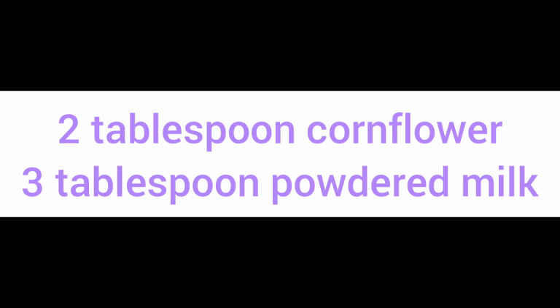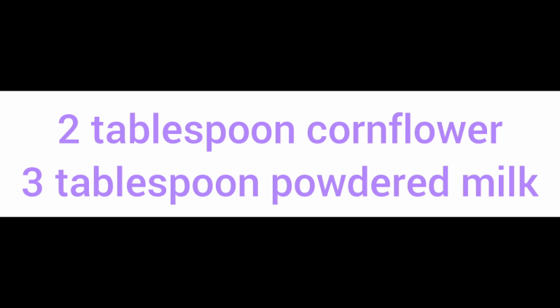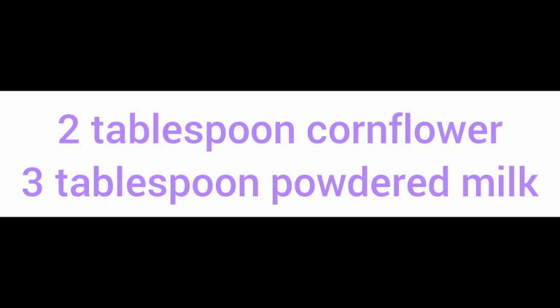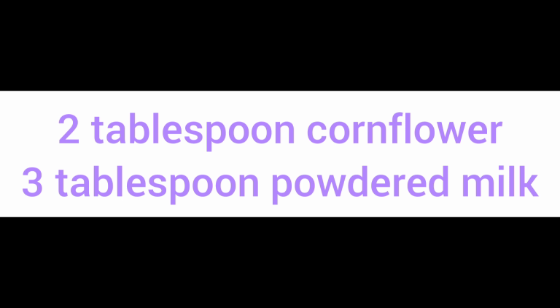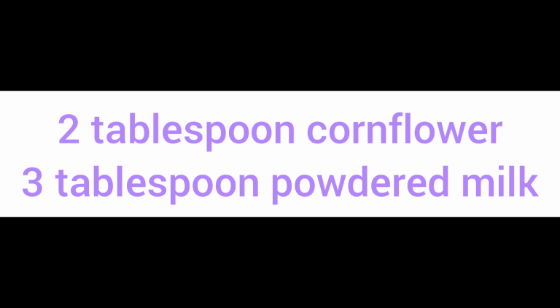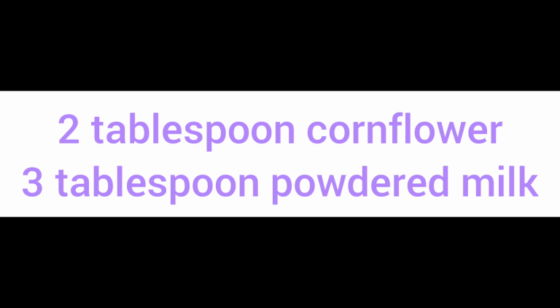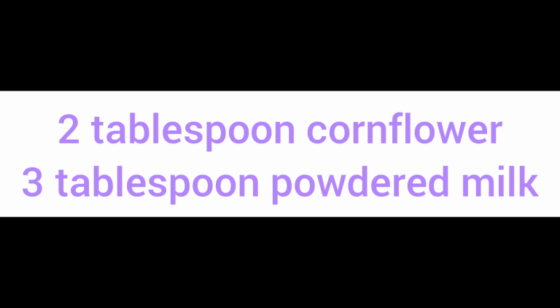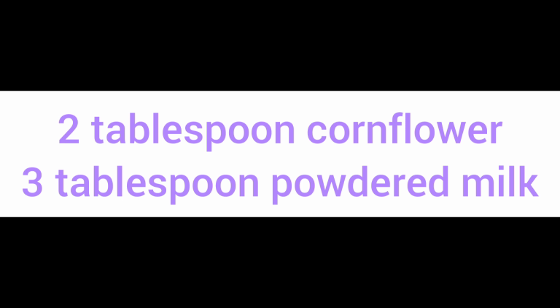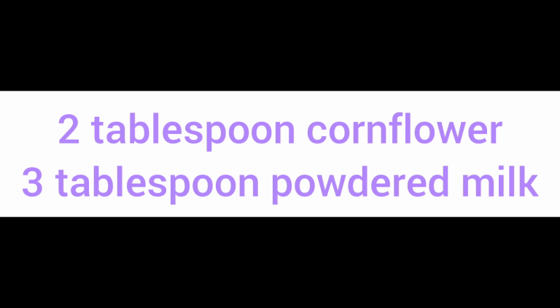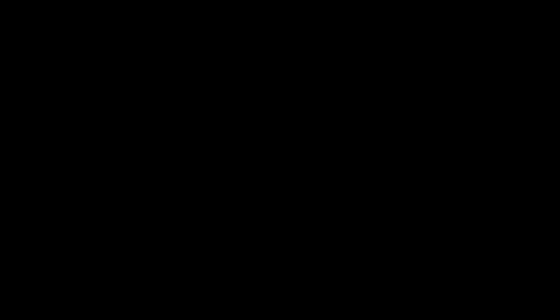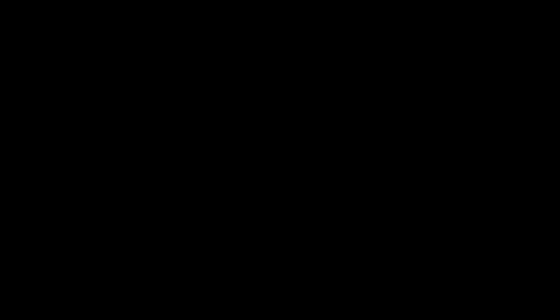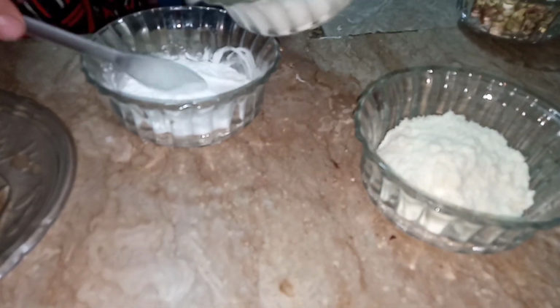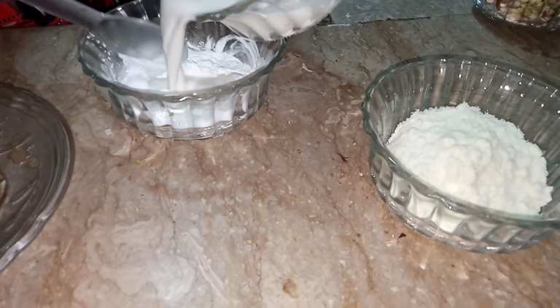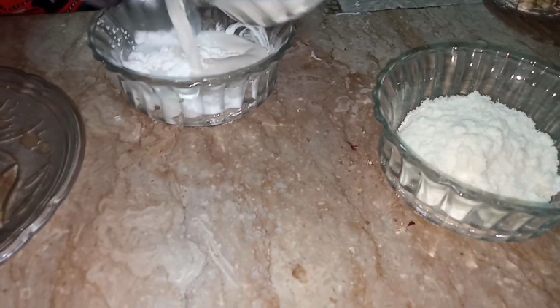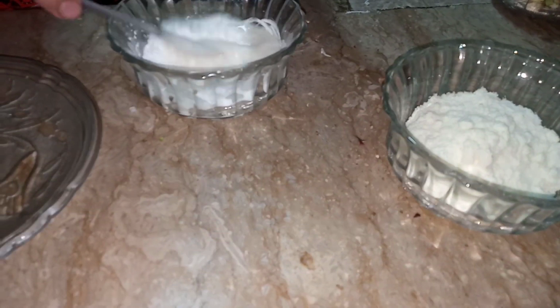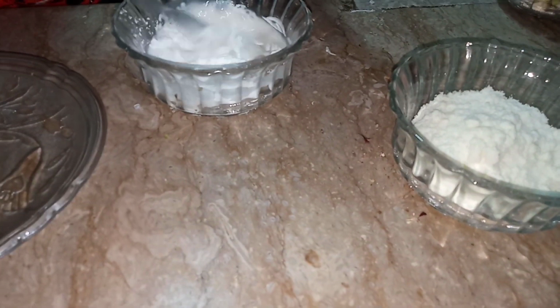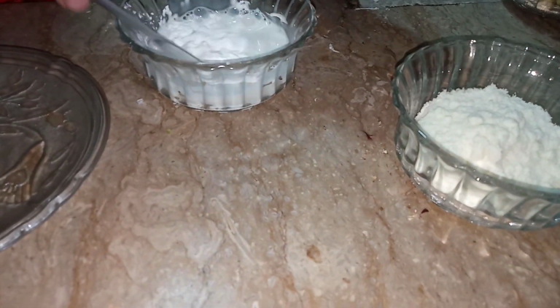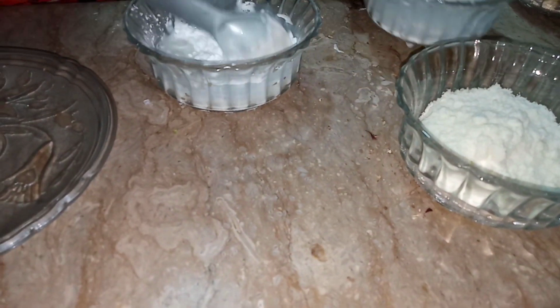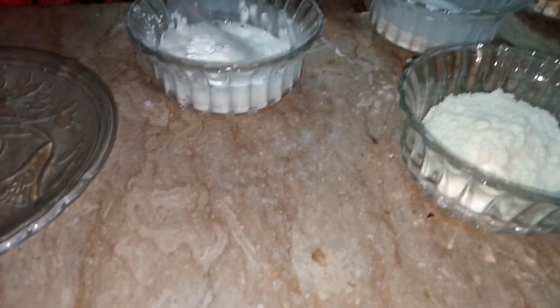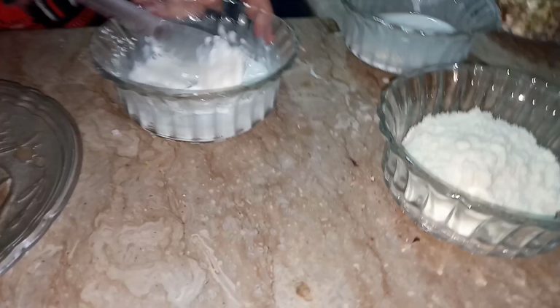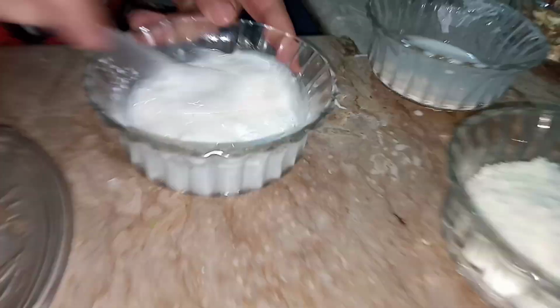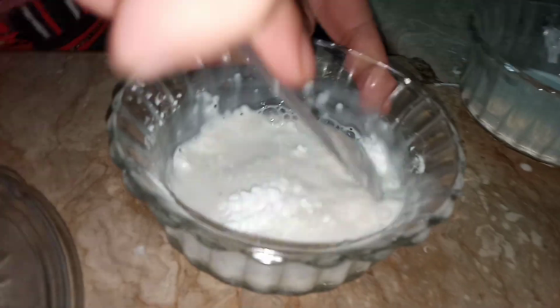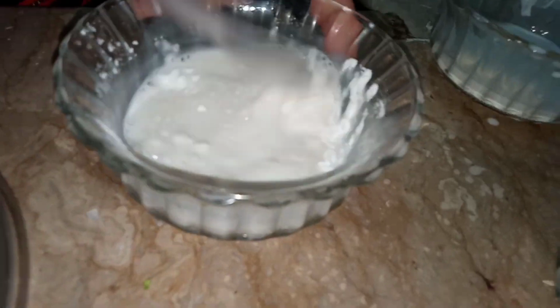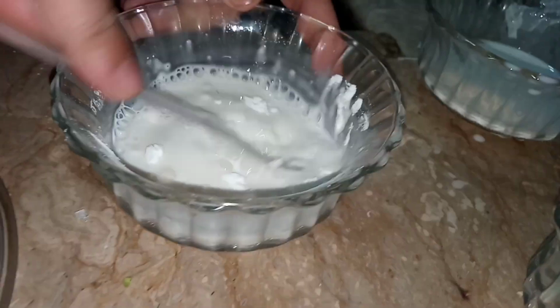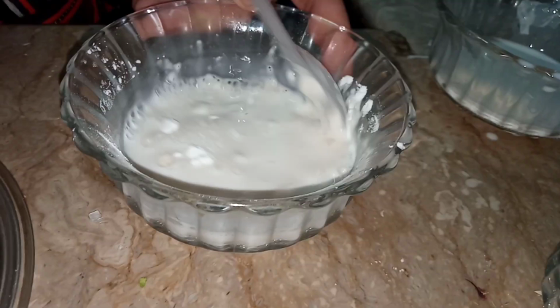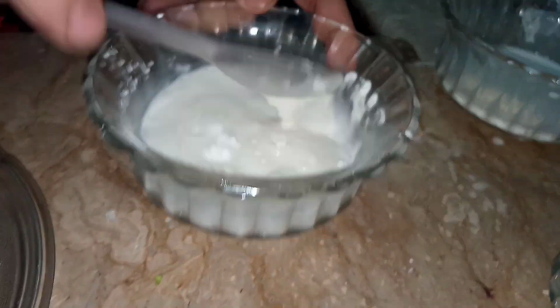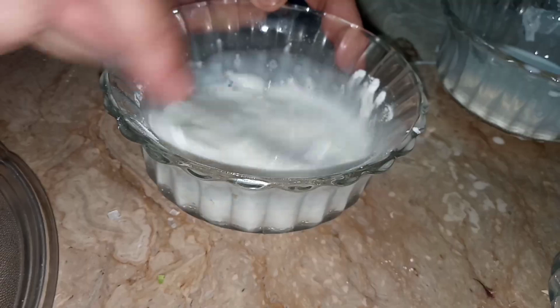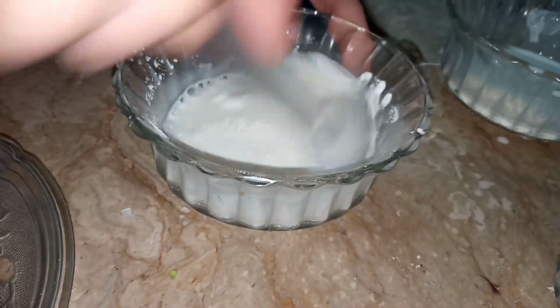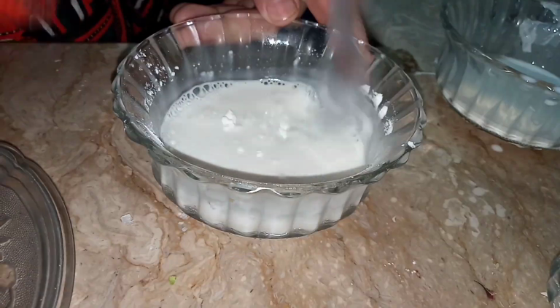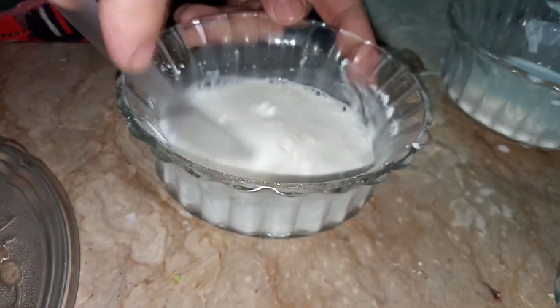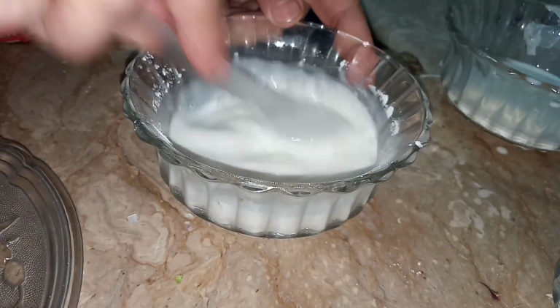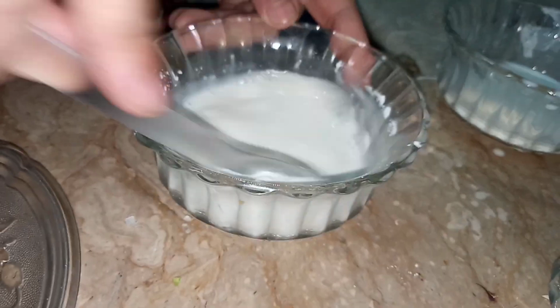and 3 tablespoons of powdered milk. Now let's get started. First I have taken 1 to 2 tablespoons of milk and